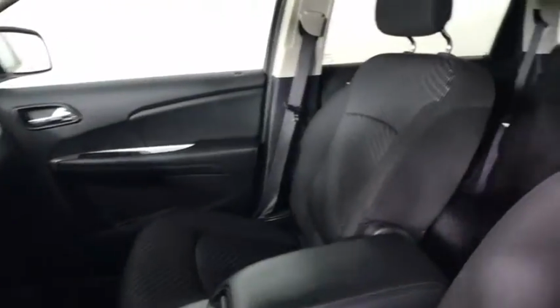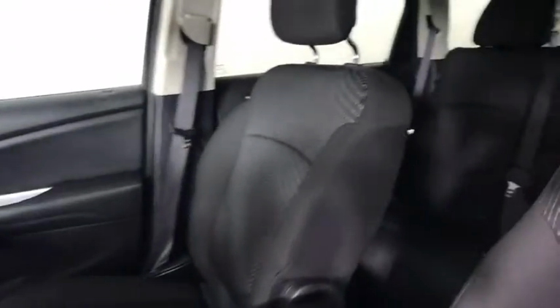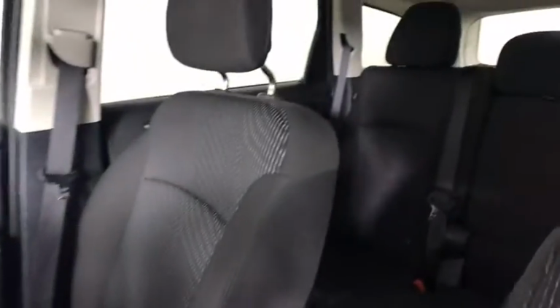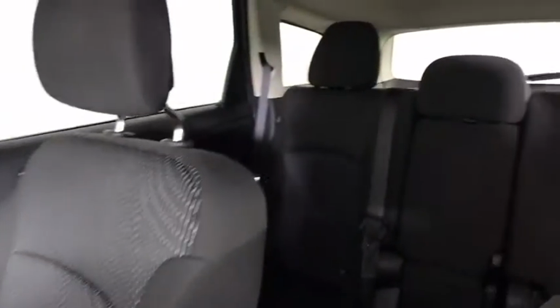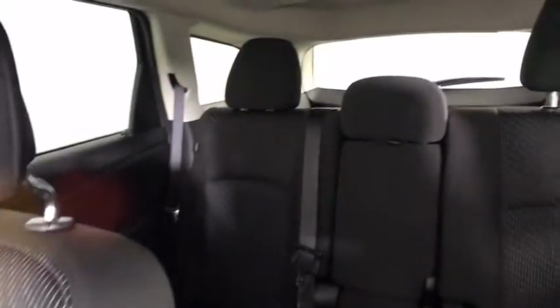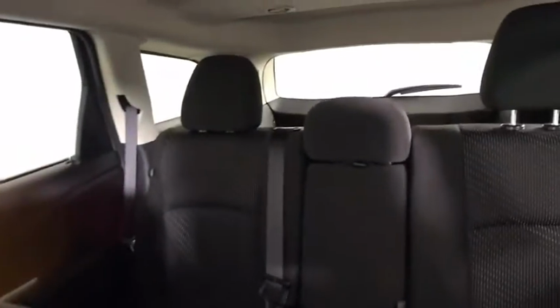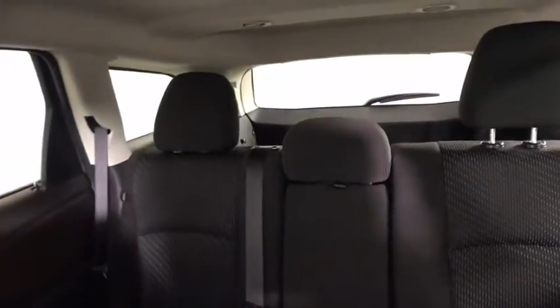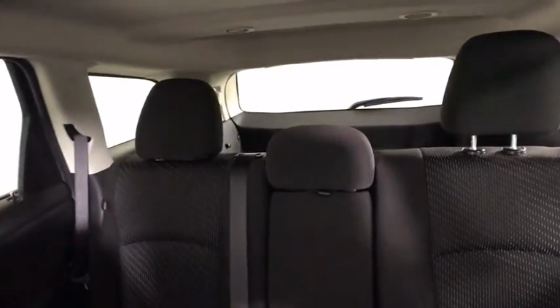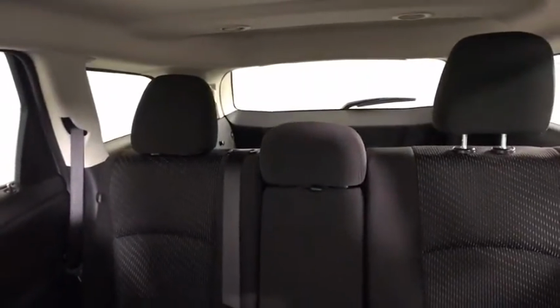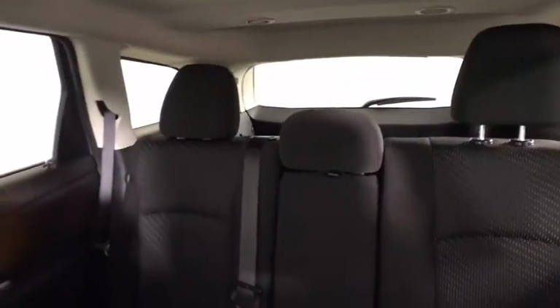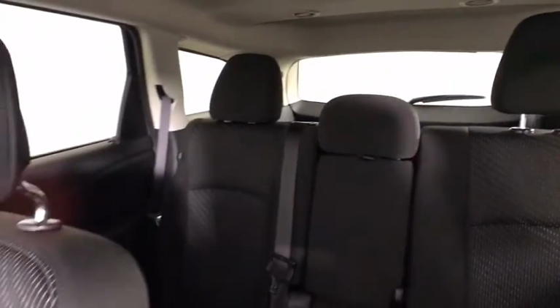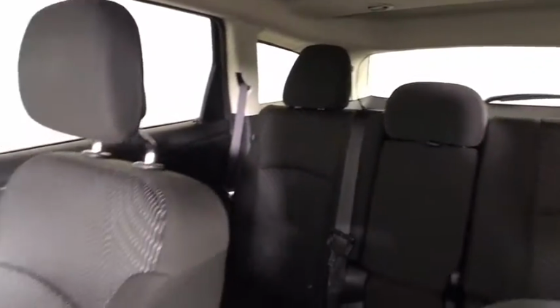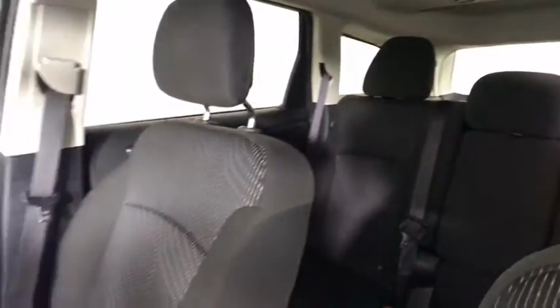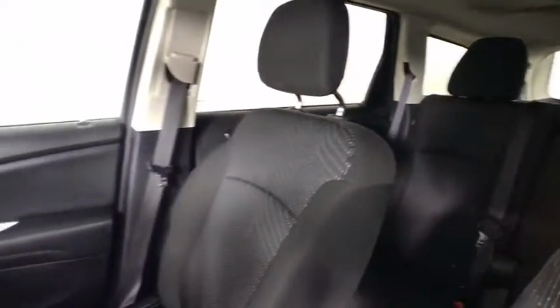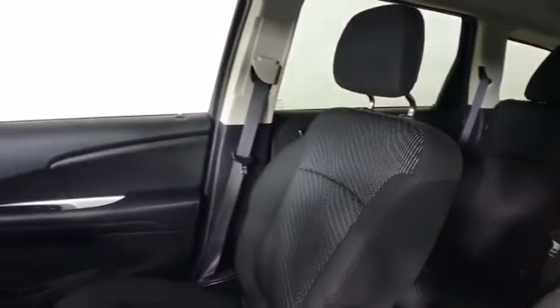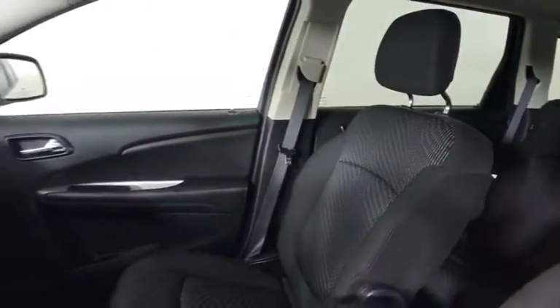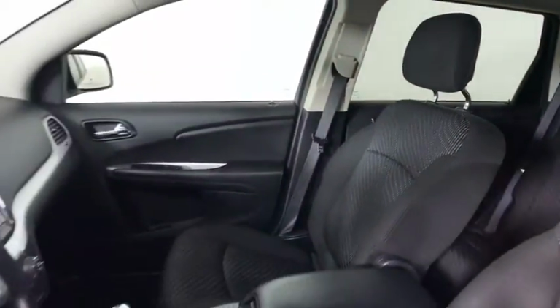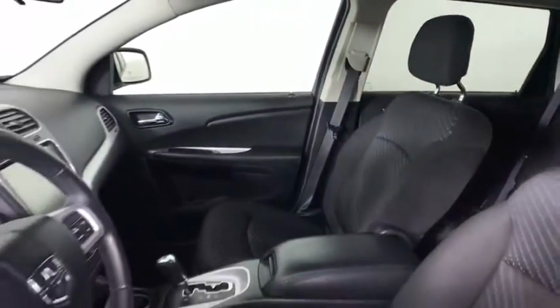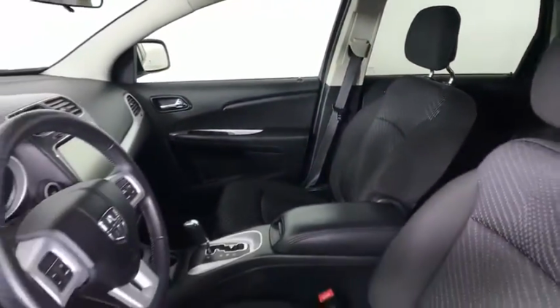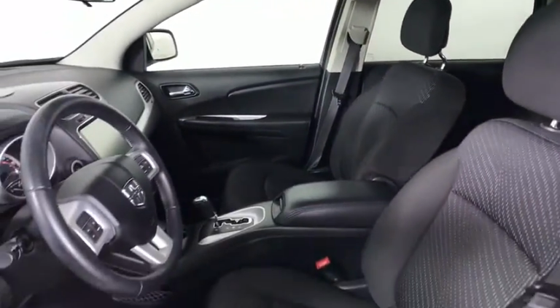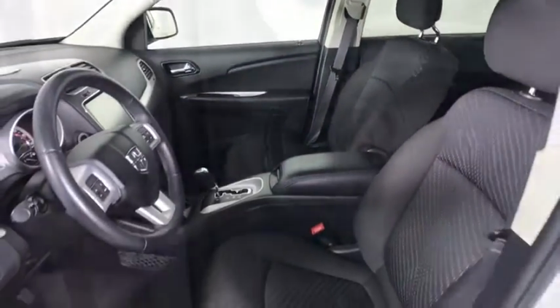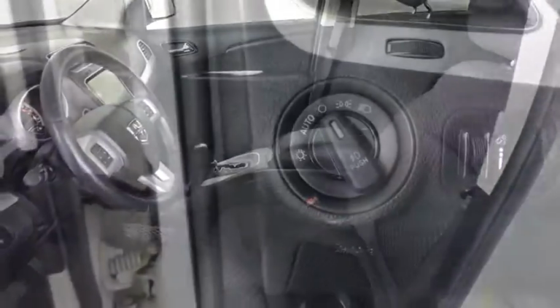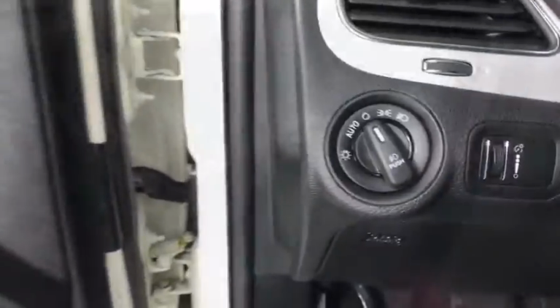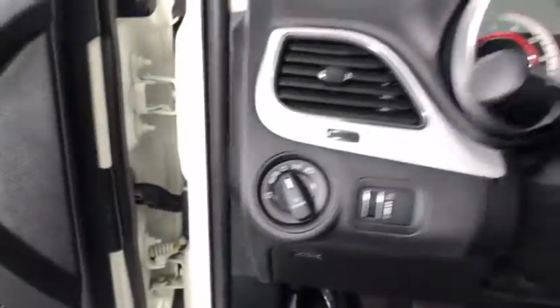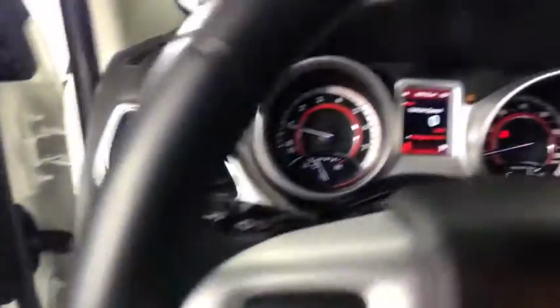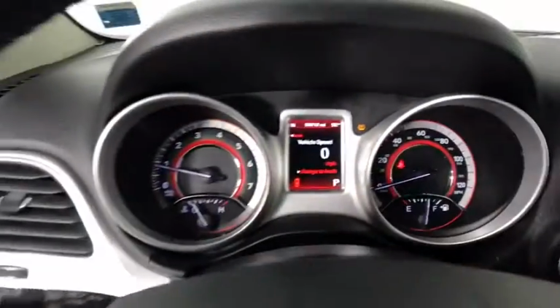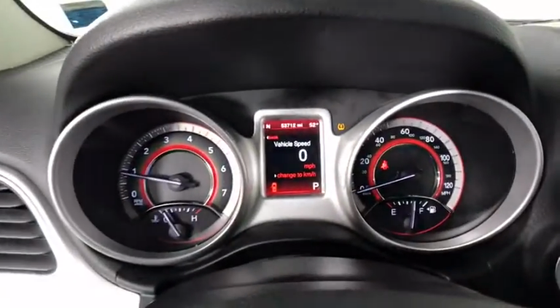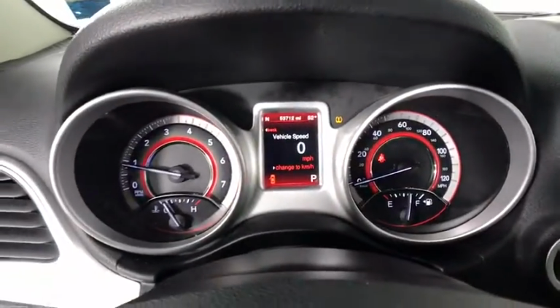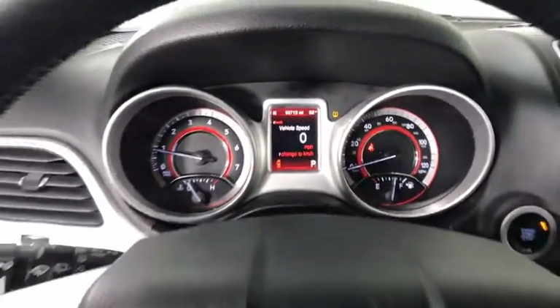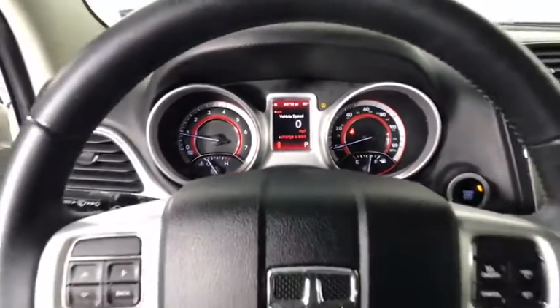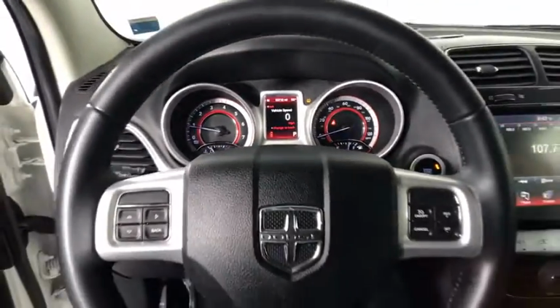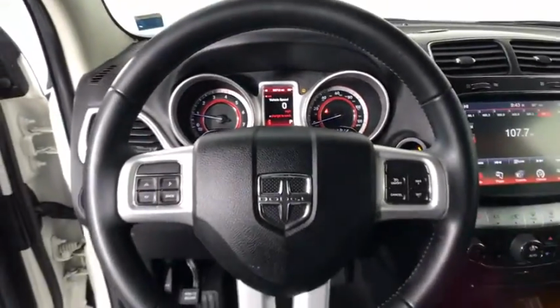This vehicle has less than 55,000 miles. Here are some of this vehicle's great options: steering wheel audio control, keyless entry, traction control, stability control, anti-lock braking system, adjustable steering wheel.